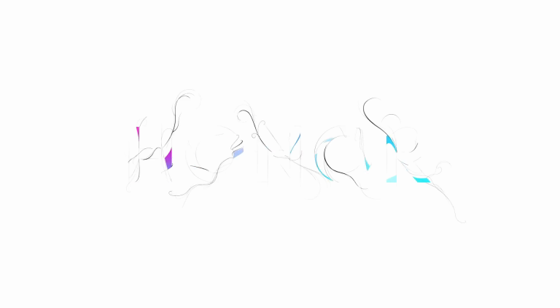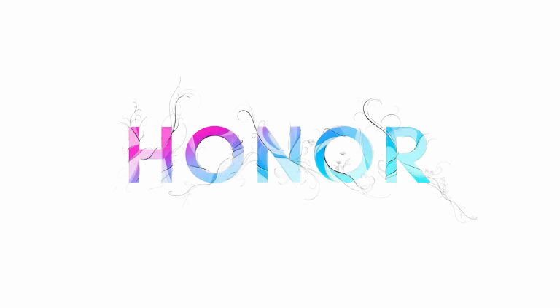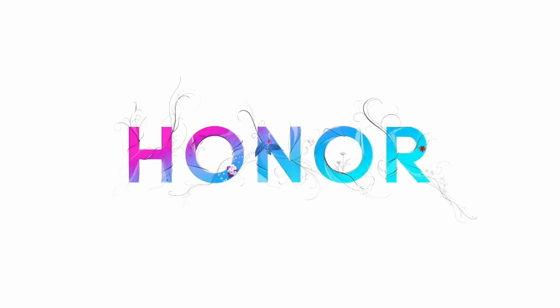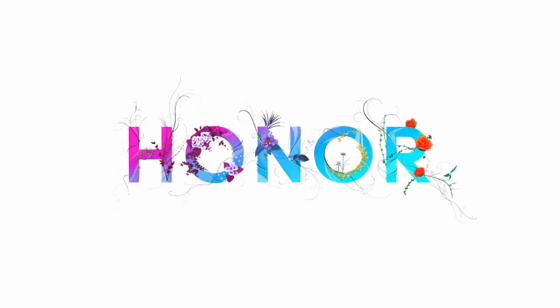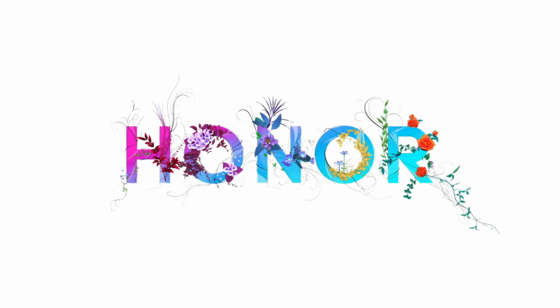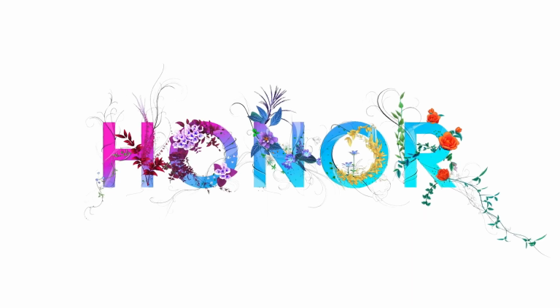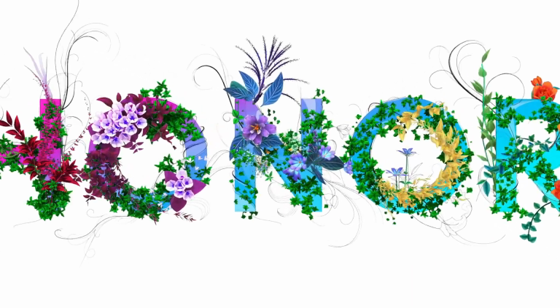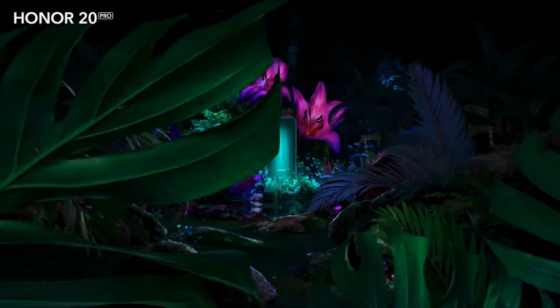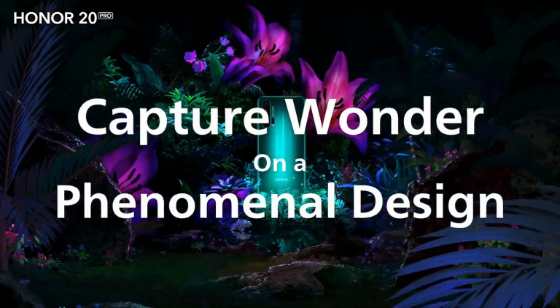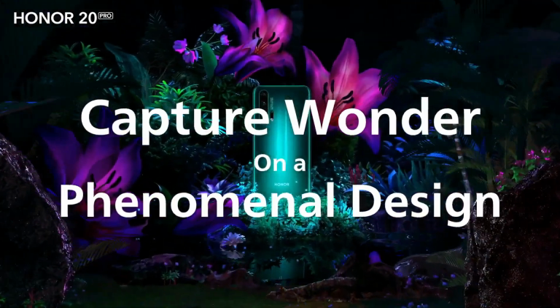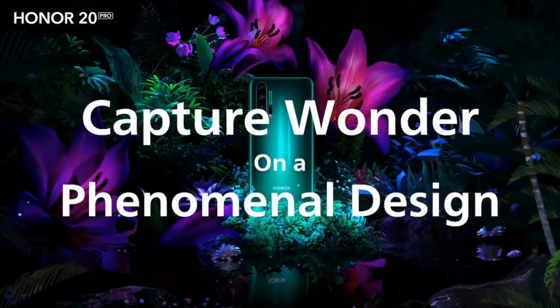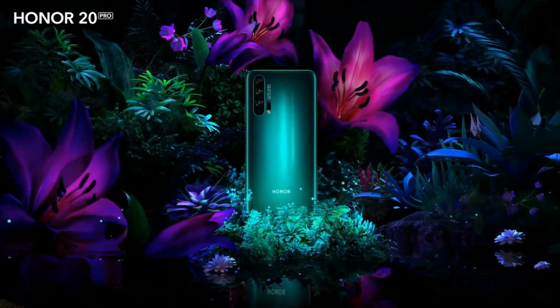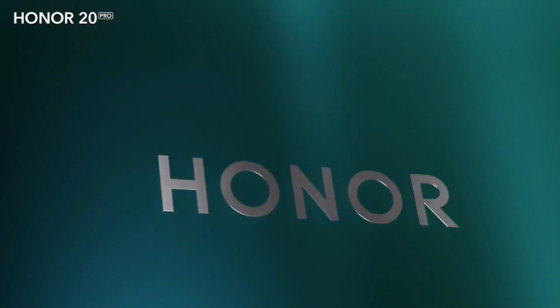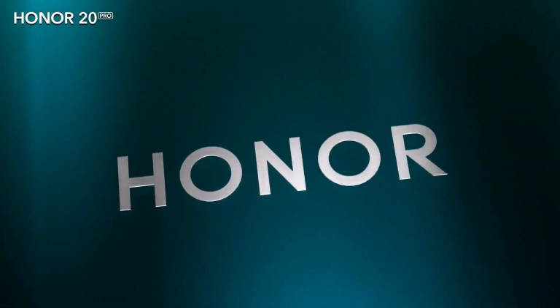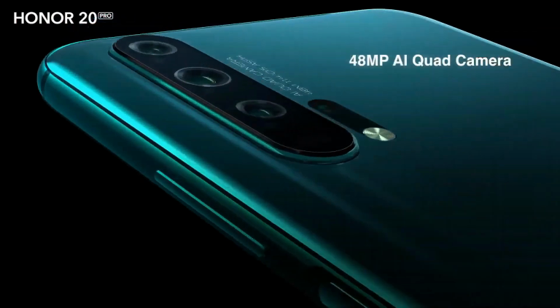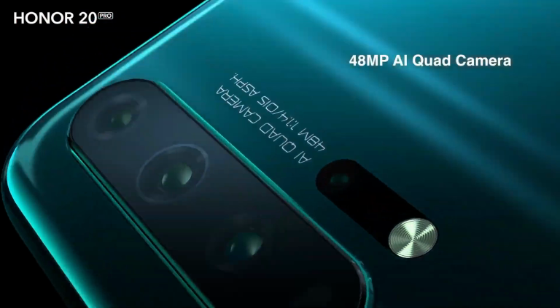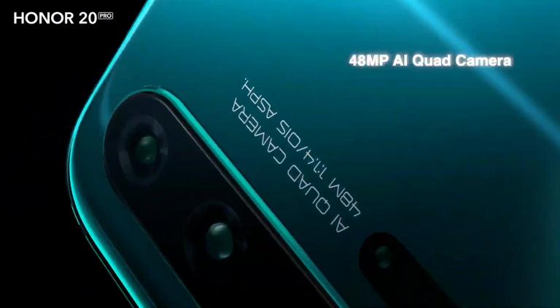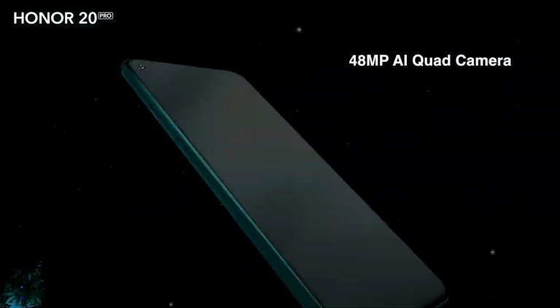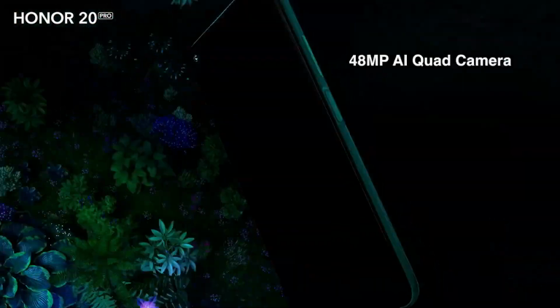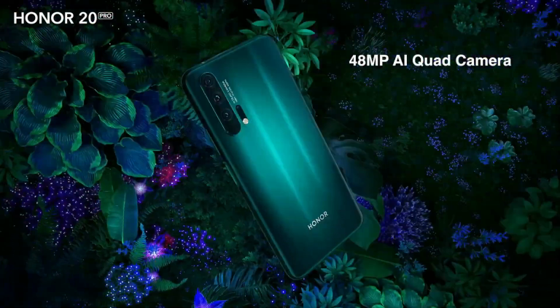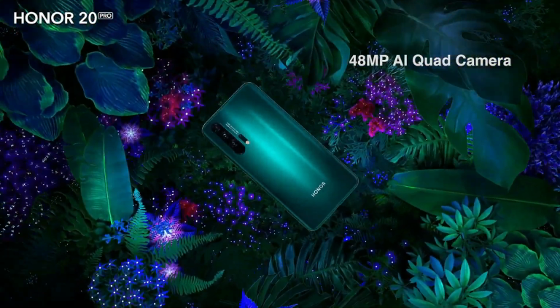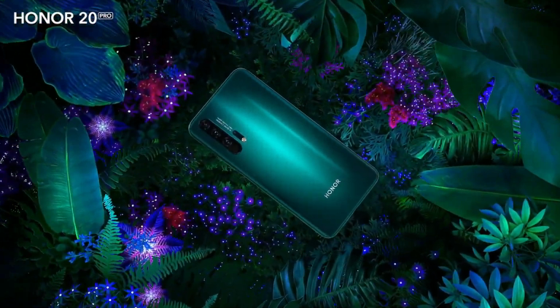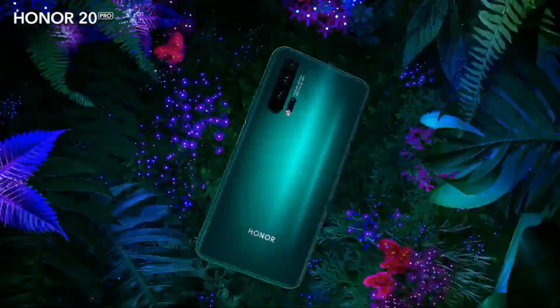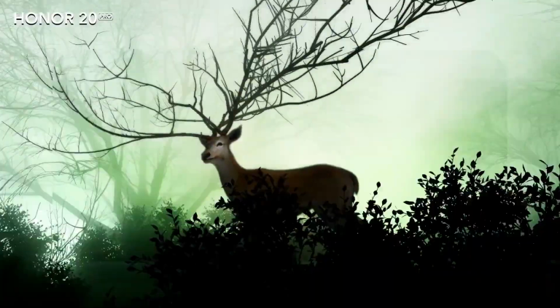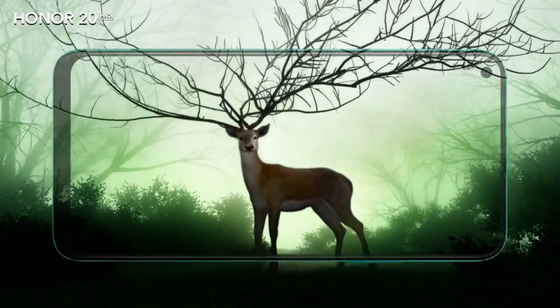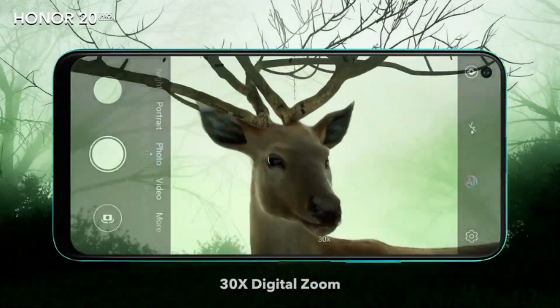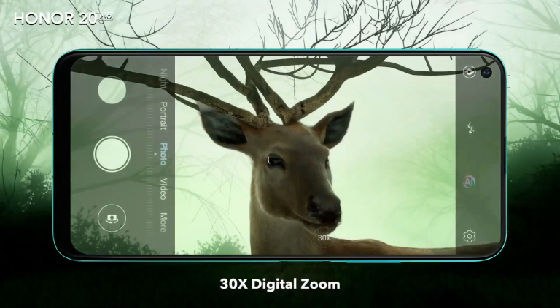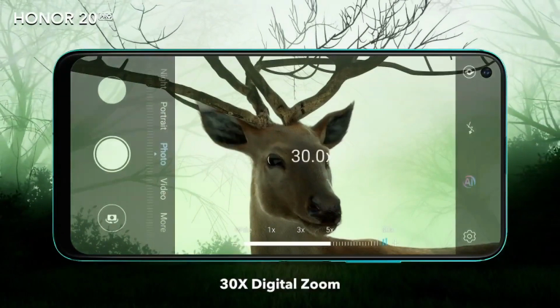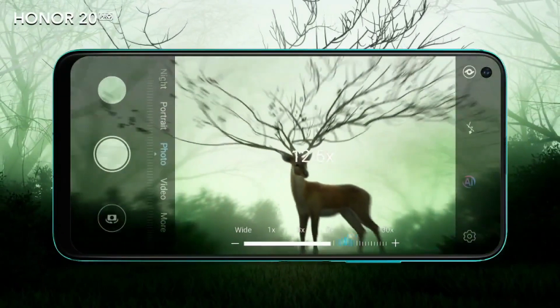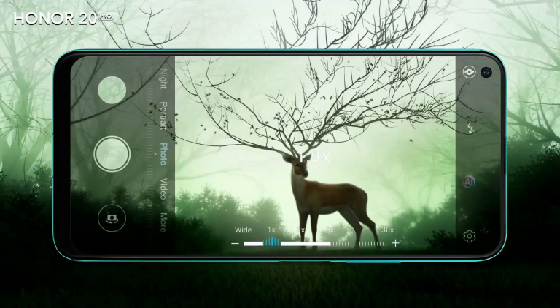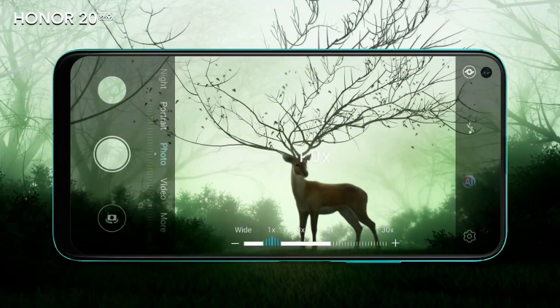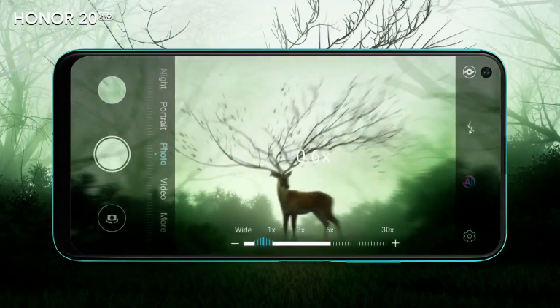Honor 20 was launched in June 2019. The phone comes with a 6.26-inch LCD touchscreen display with an aspect ratio of 19.5 by 9. It is powered by an octa-core HiSilicon Kirin 980 processor and comes with 6GB of RAM.